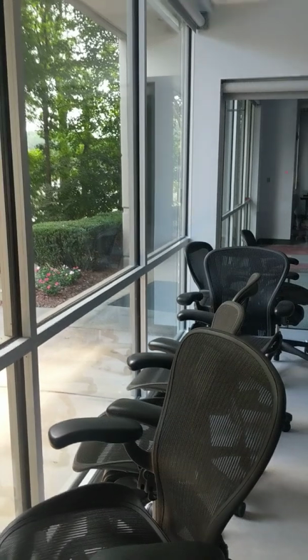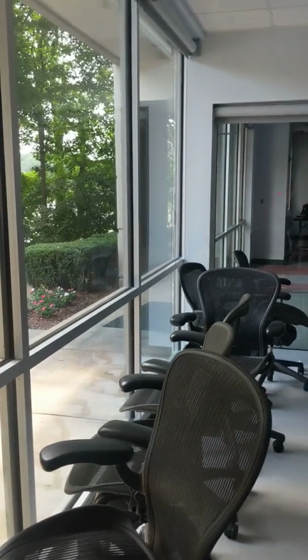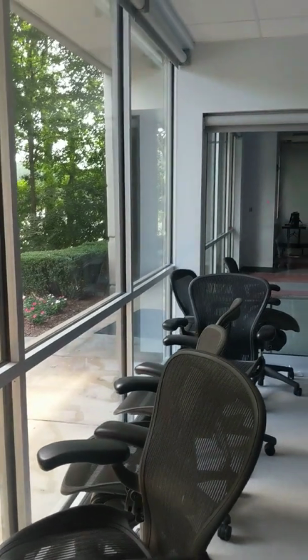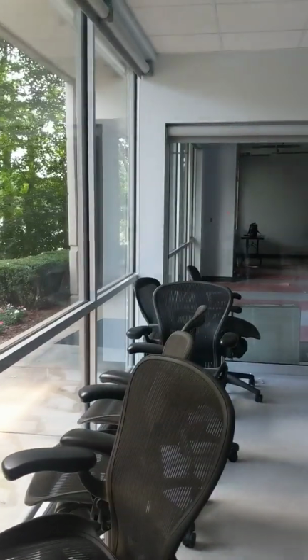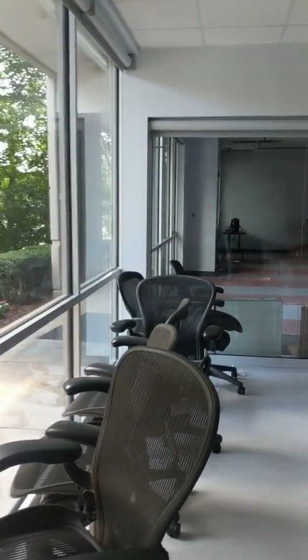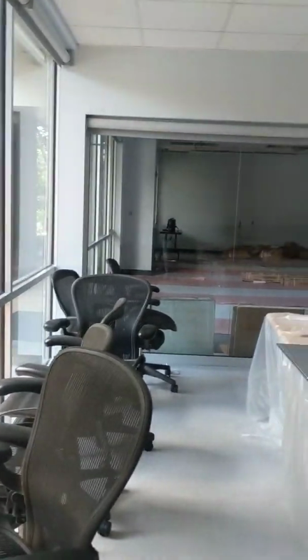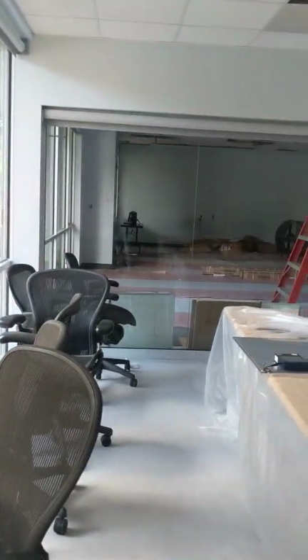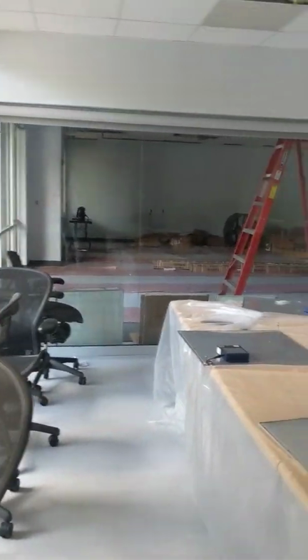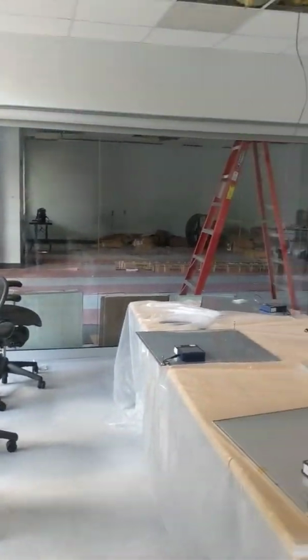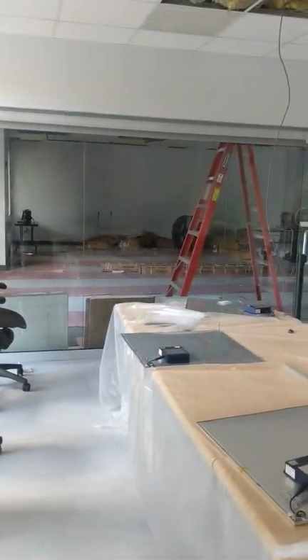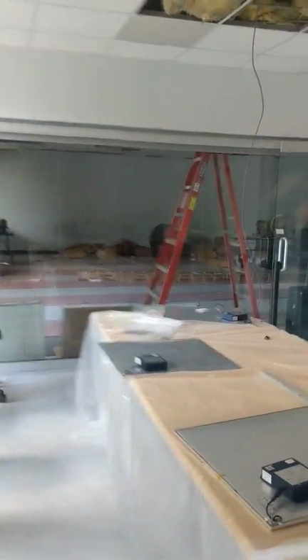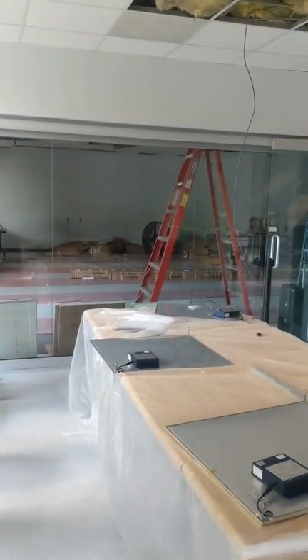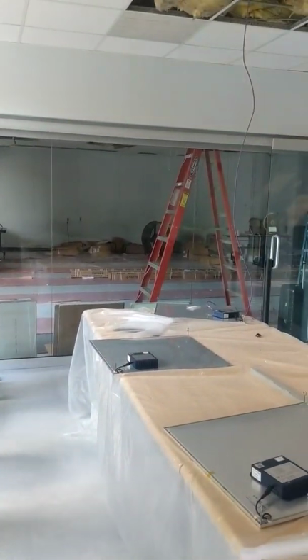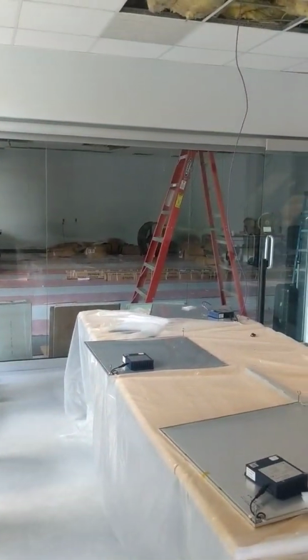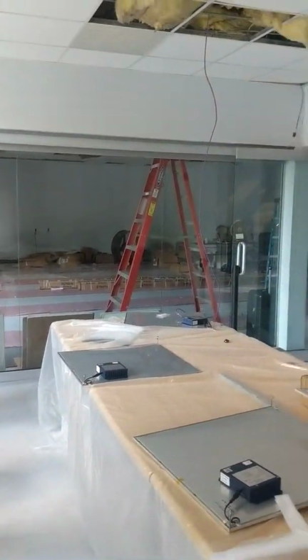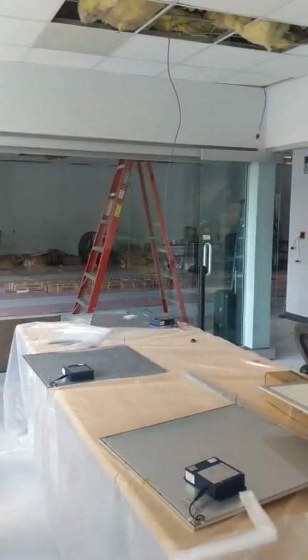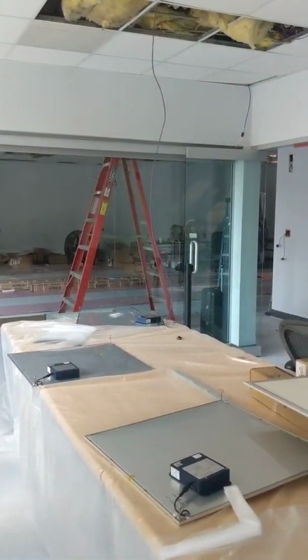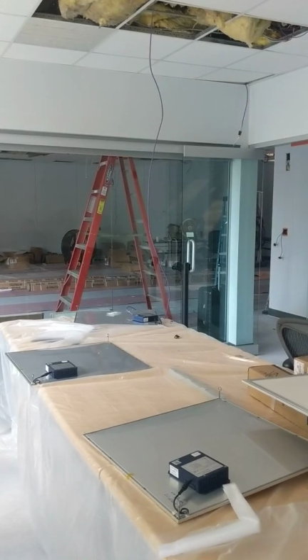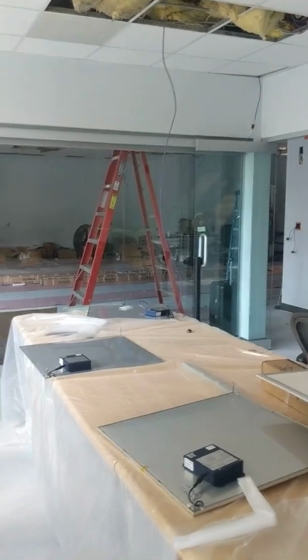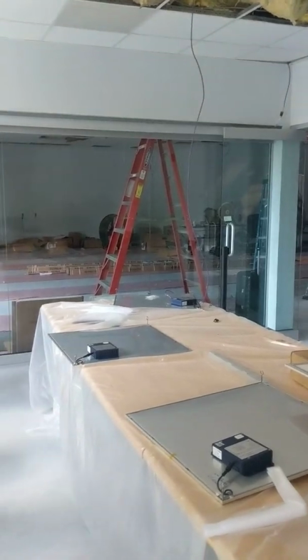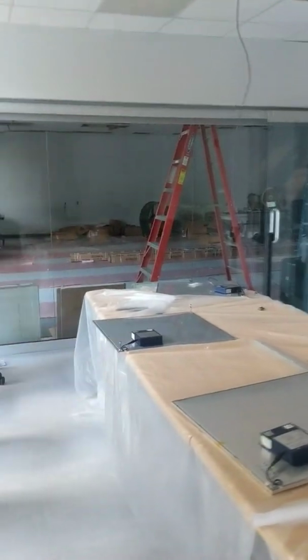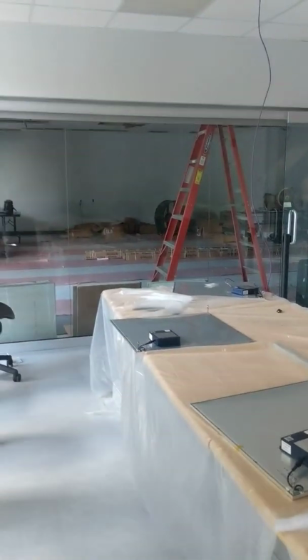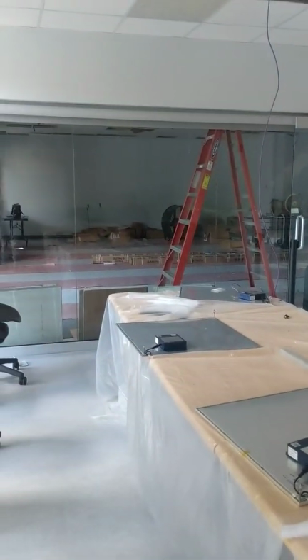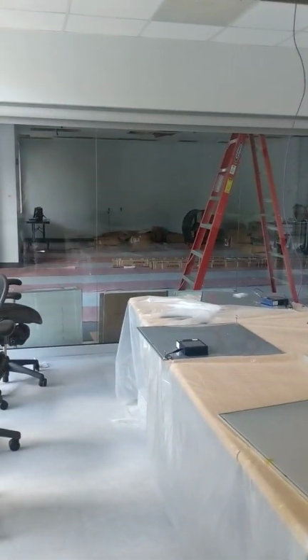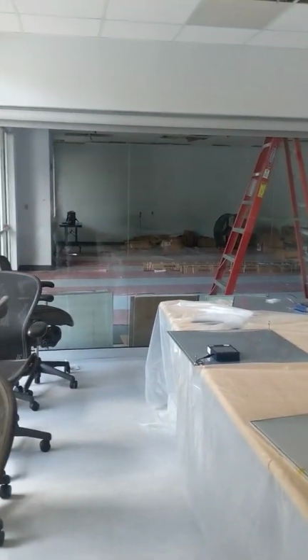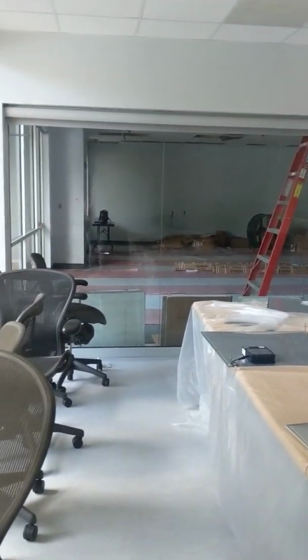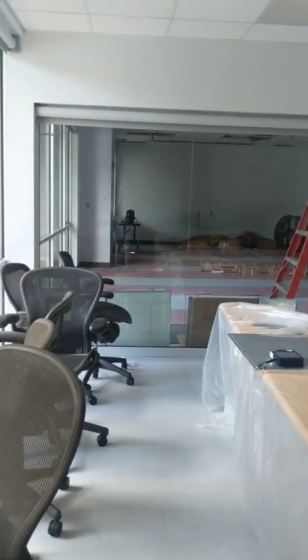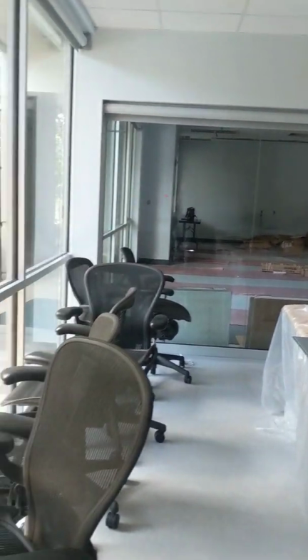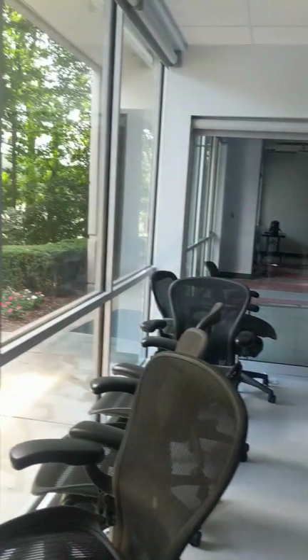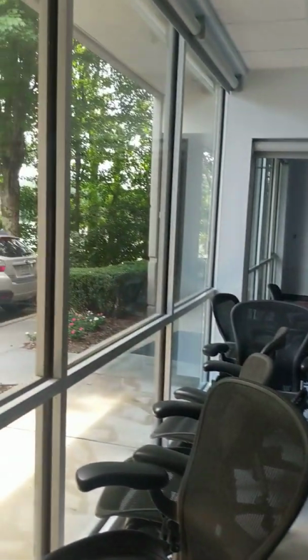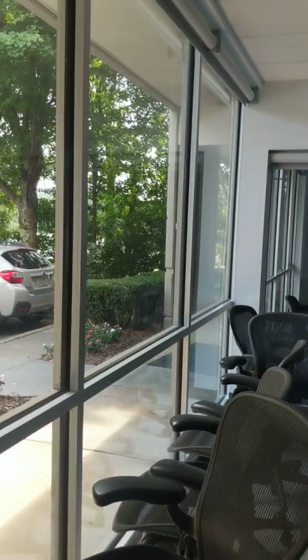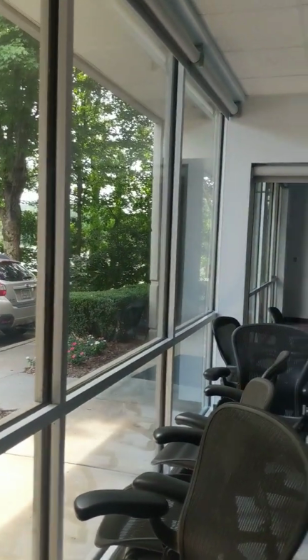Lisa Isaacson here with NewLuds. We're at Superior Essex headquarters in Atlanta and we're doing all power of wreath and net lighting as well as all the shades in here.